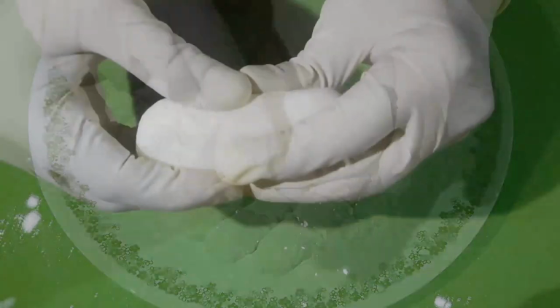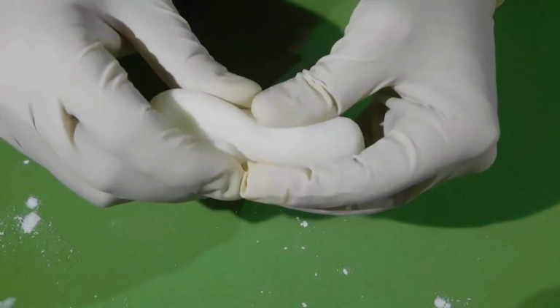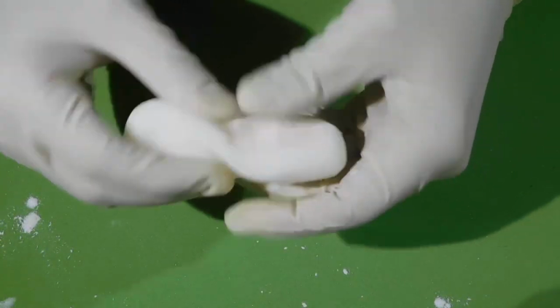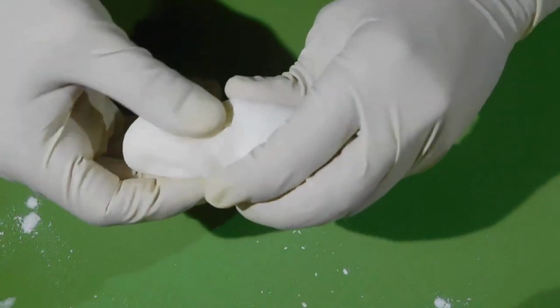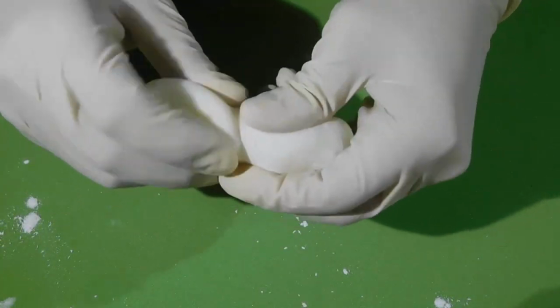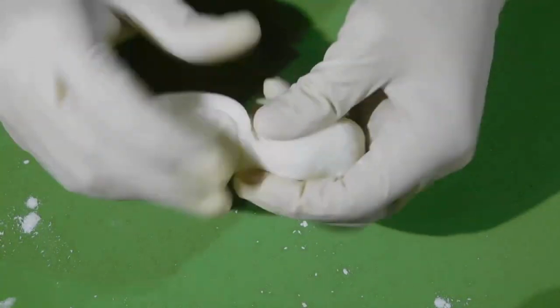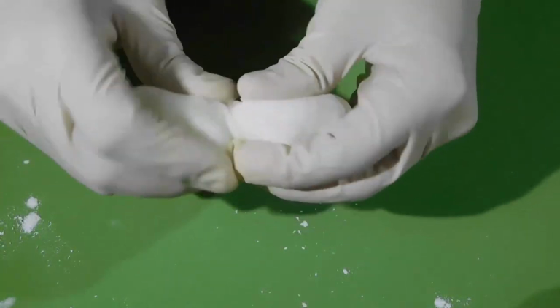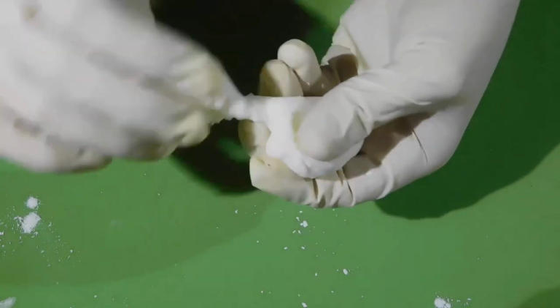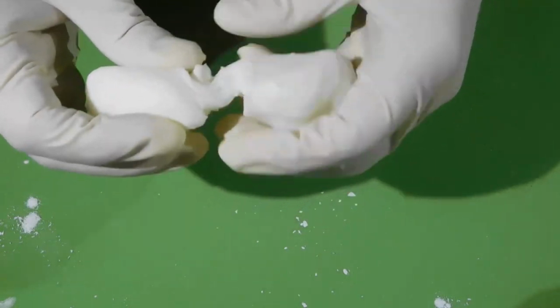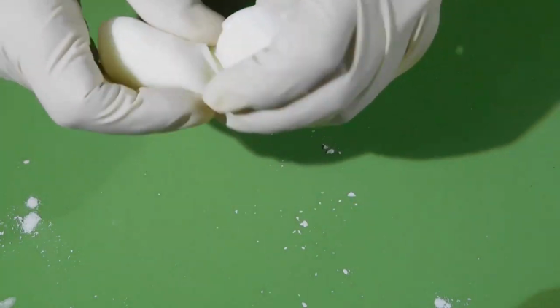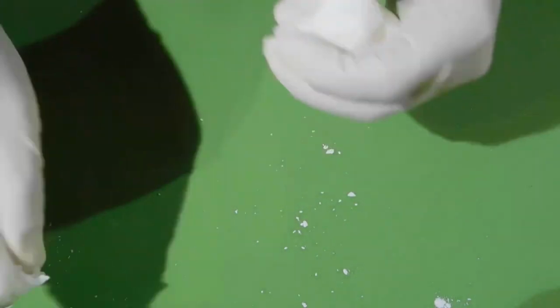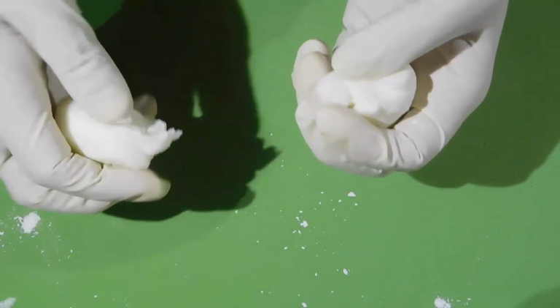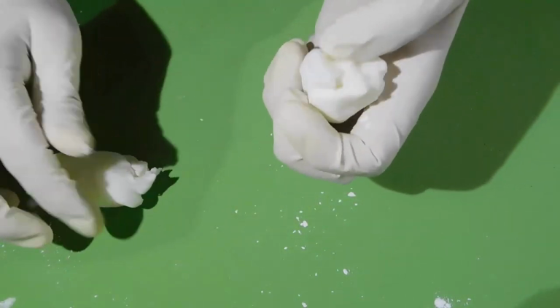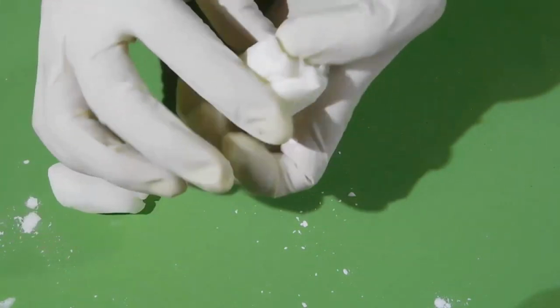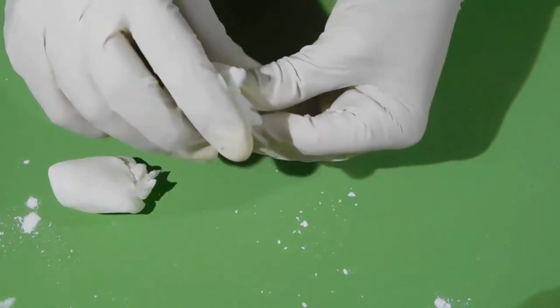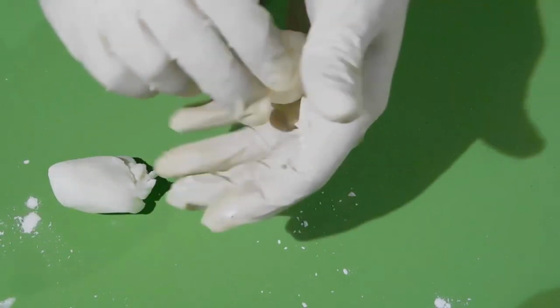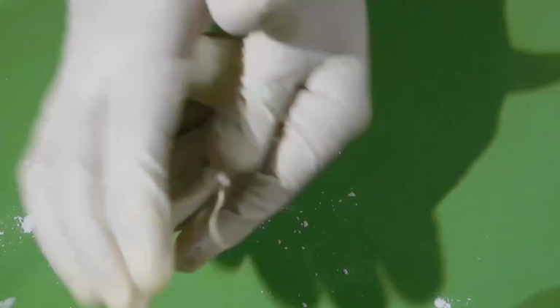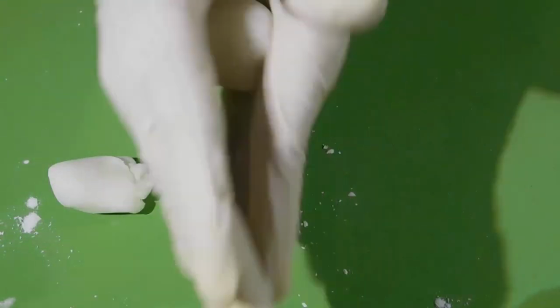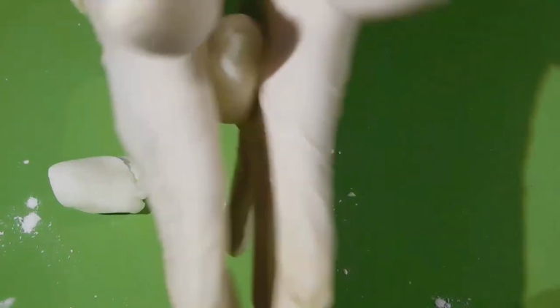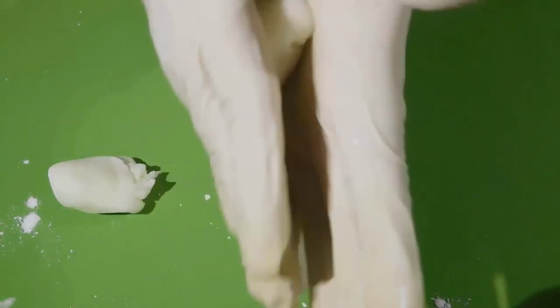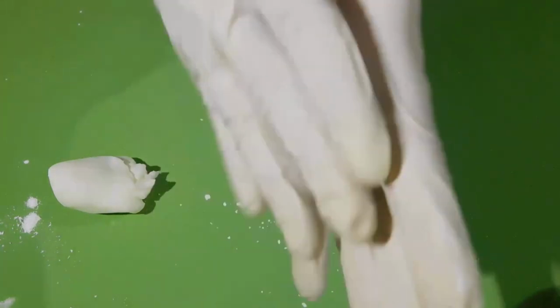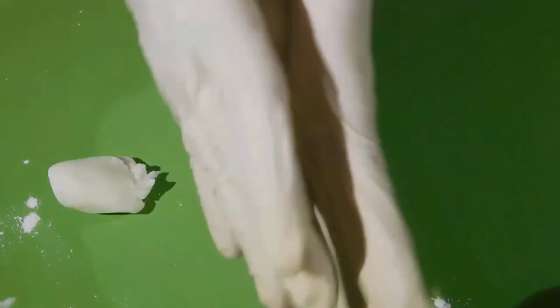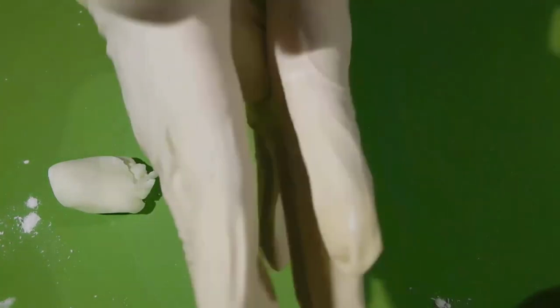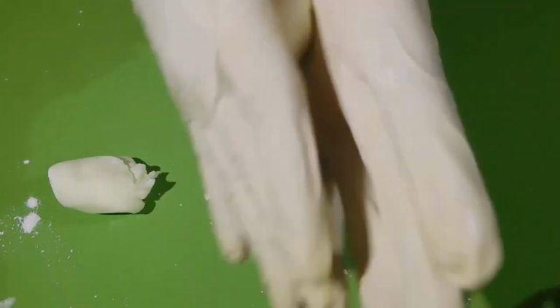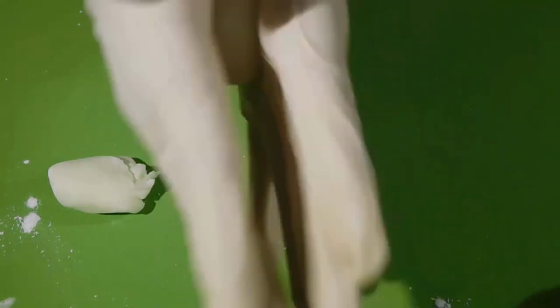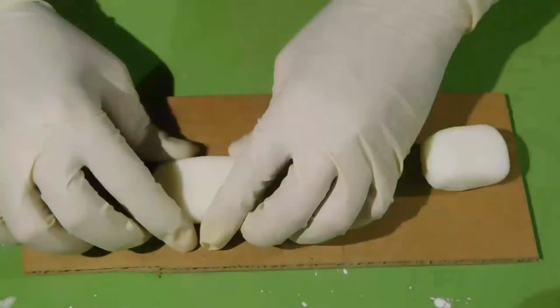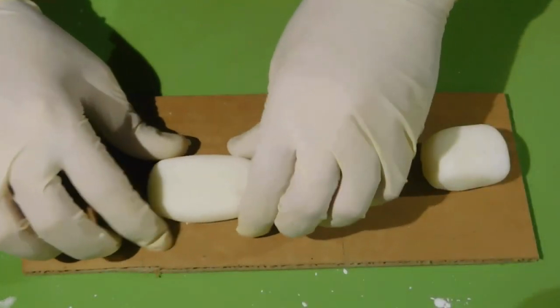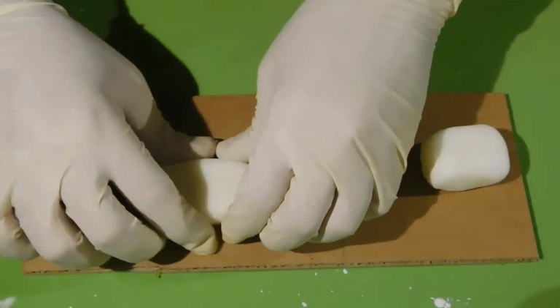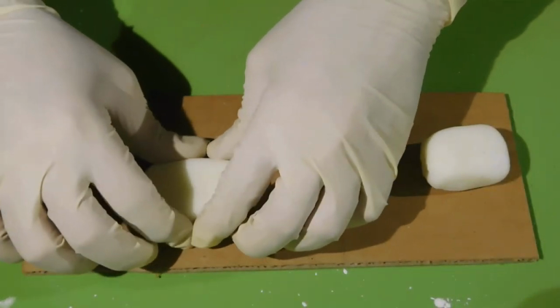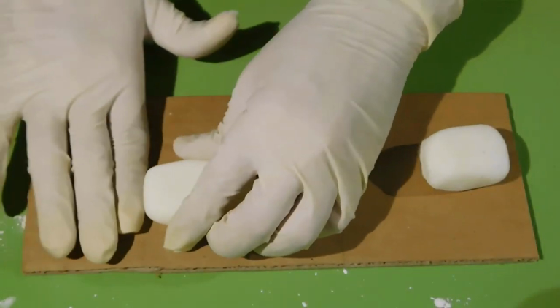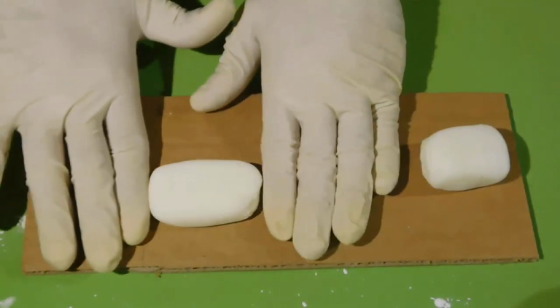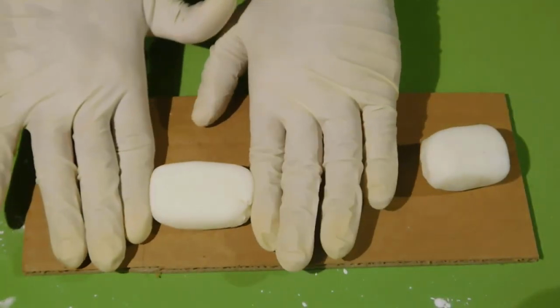If you want, you can add a little artificial coloring to give color to the rubber. Then we mold to the desired size and let dry for the time indicated by the silicone container.